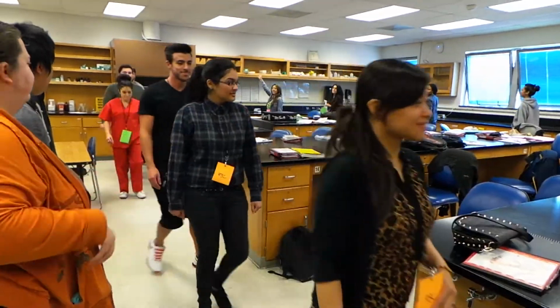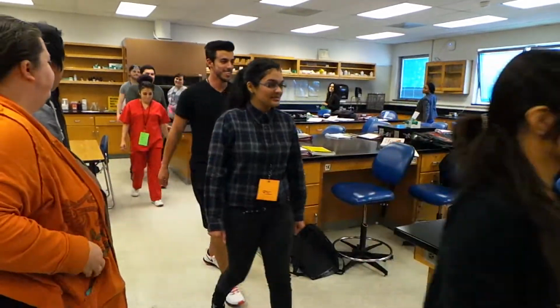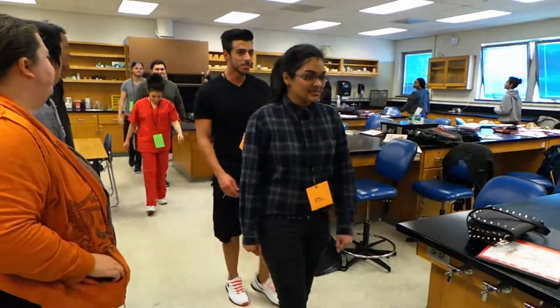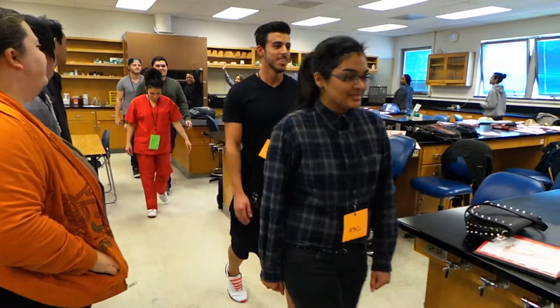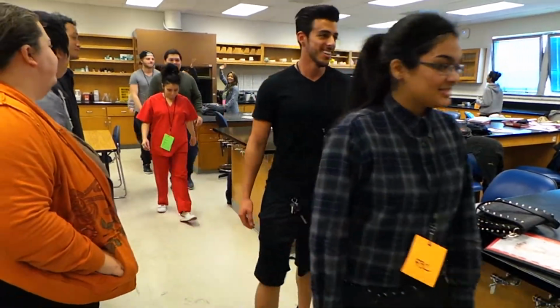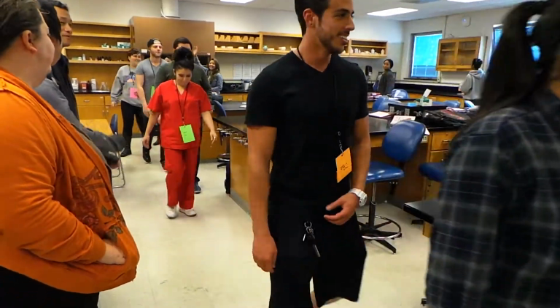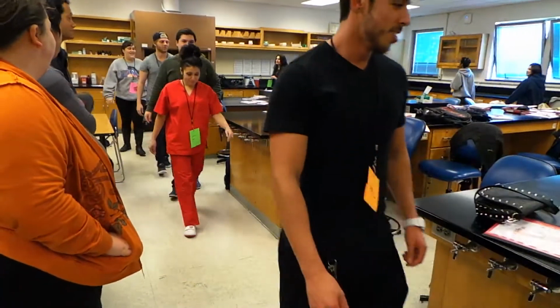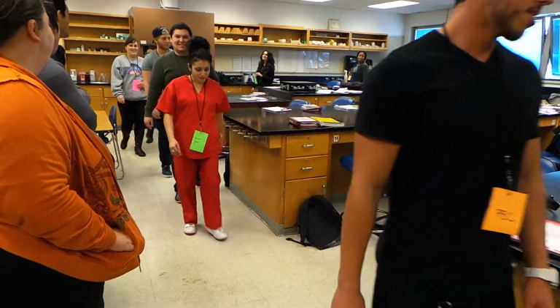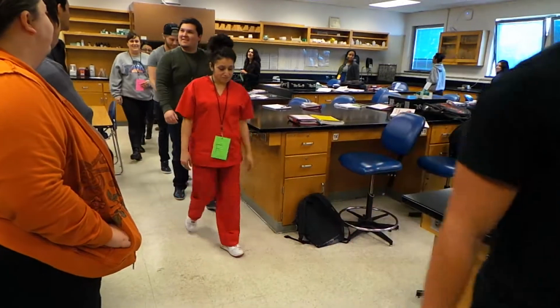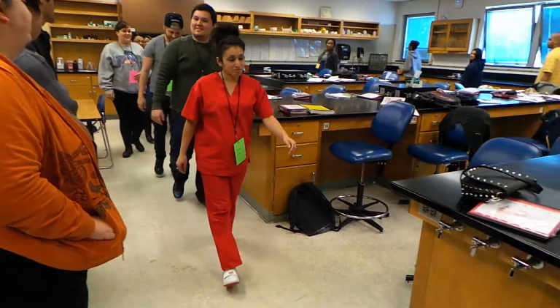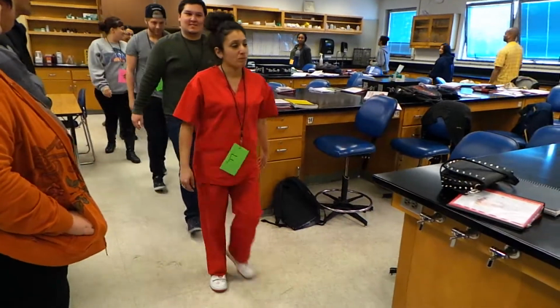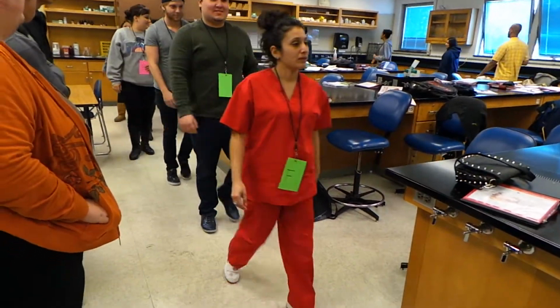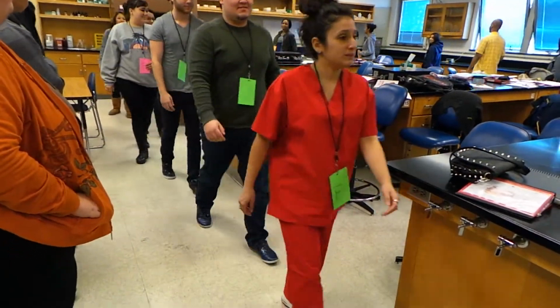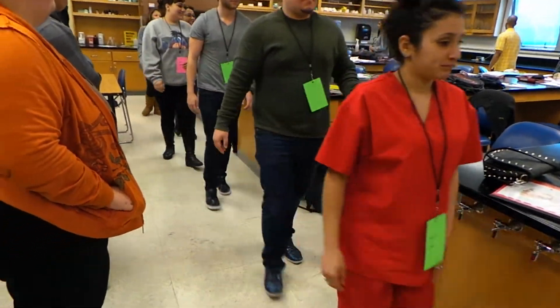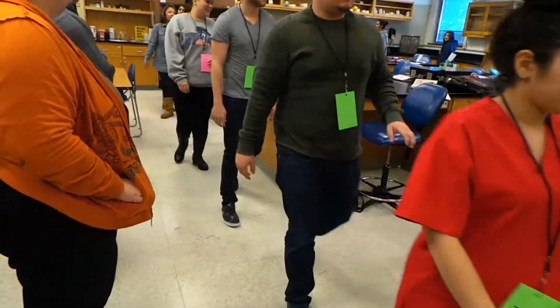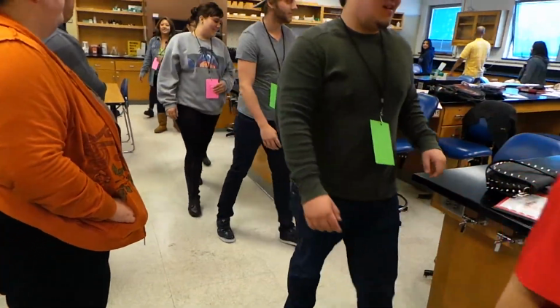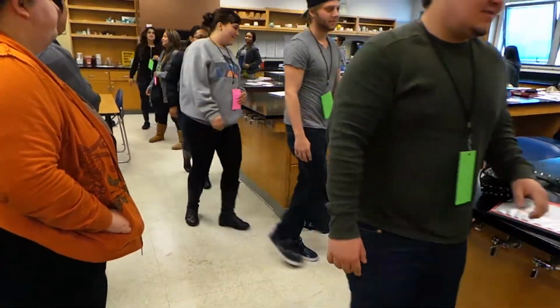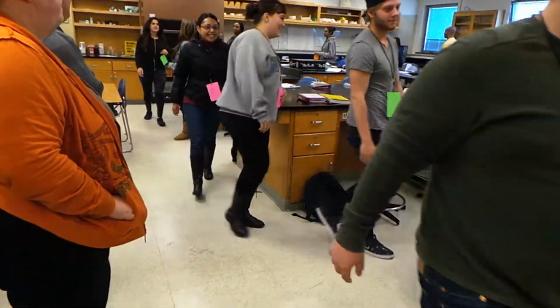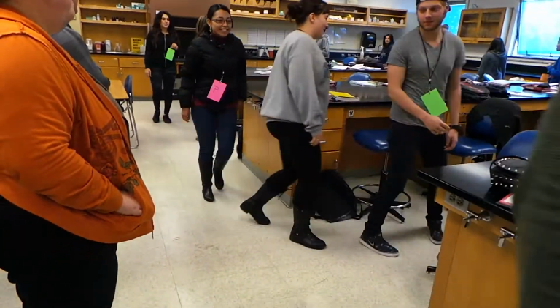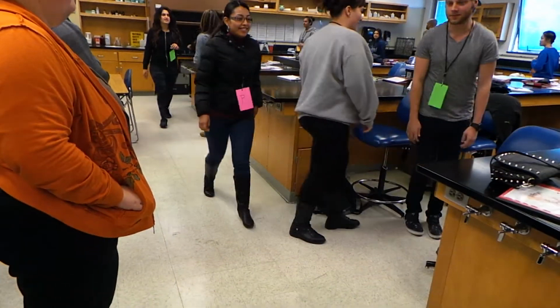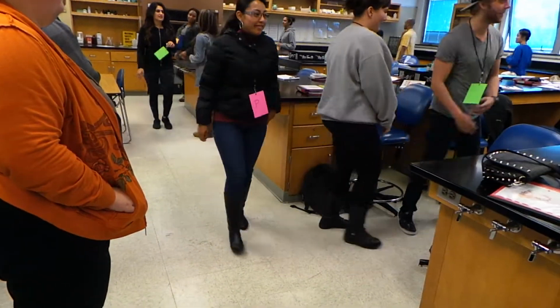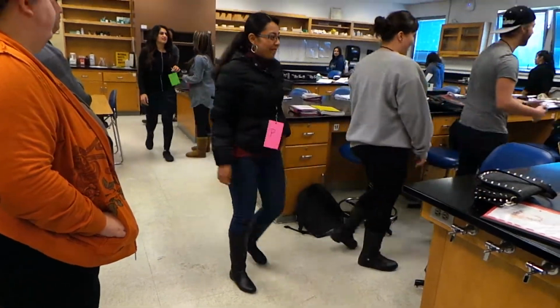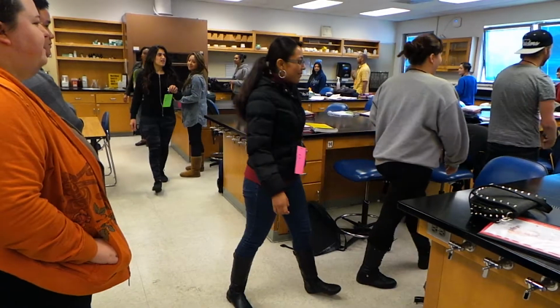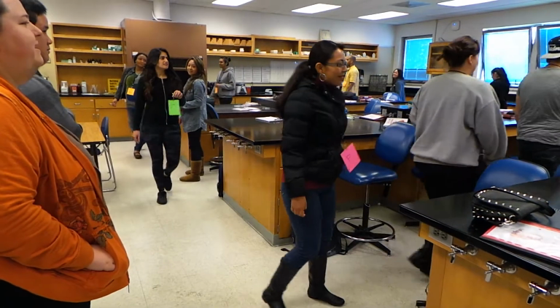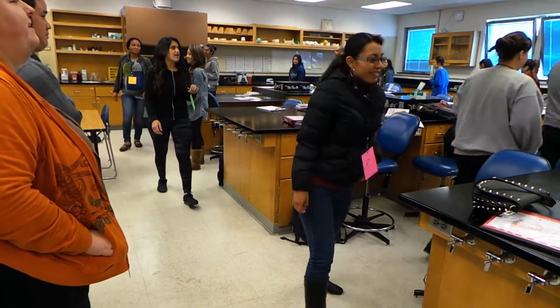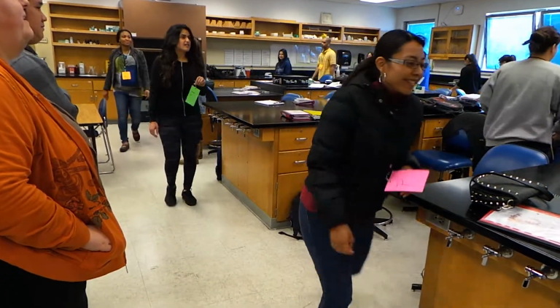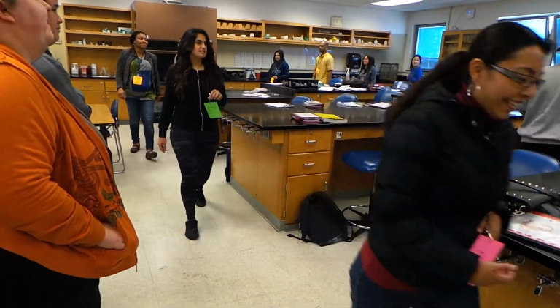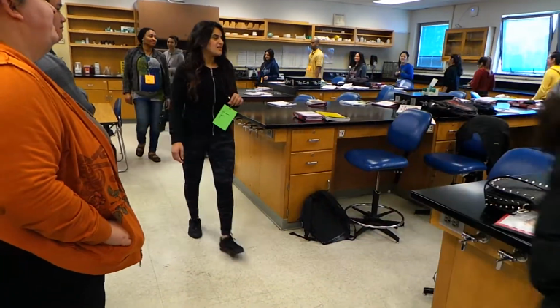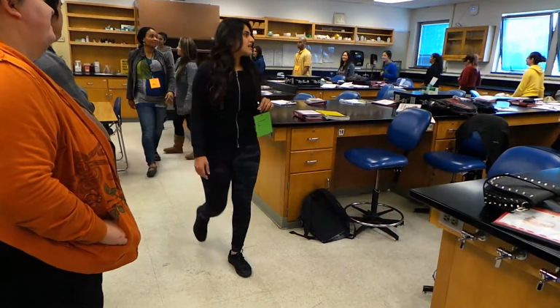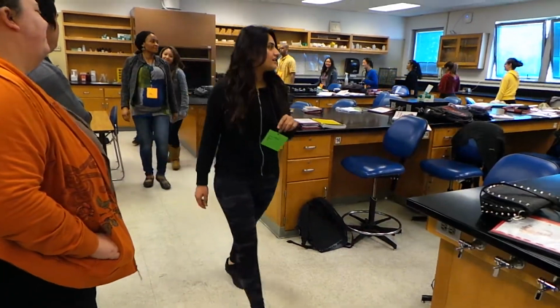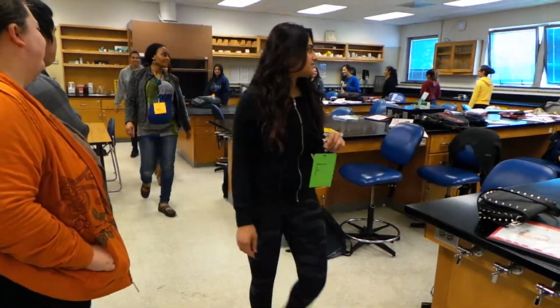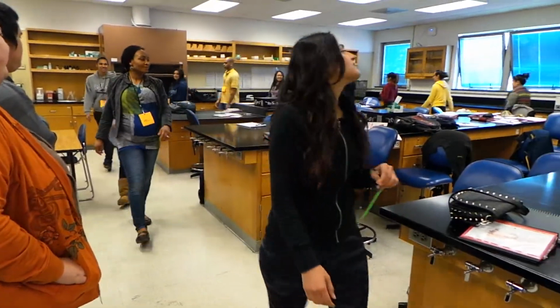Your platelets are all jammed up. Try to alternate — step out and step back in so that you're not all together. Keep going. There we go, there we go, now we're talking.